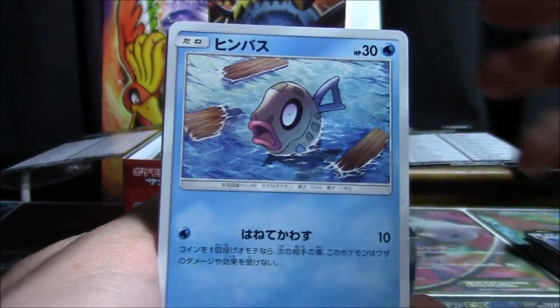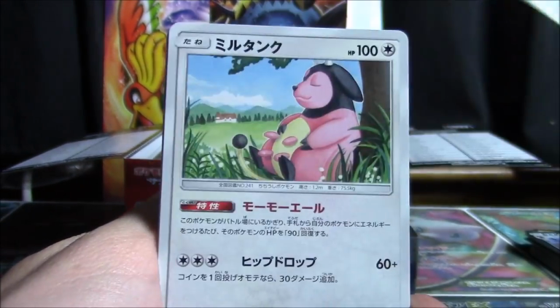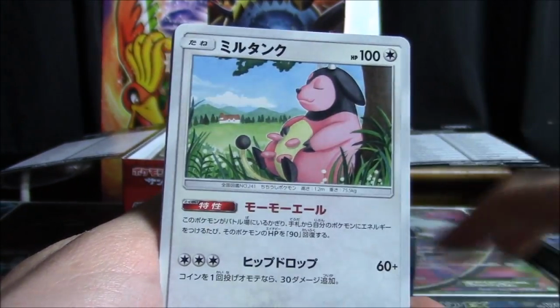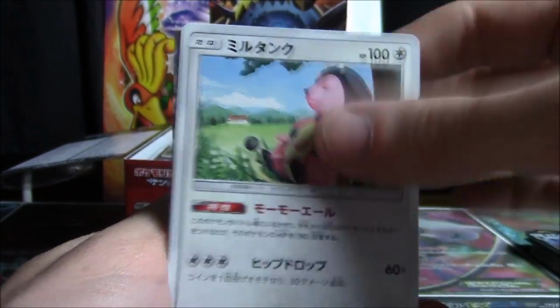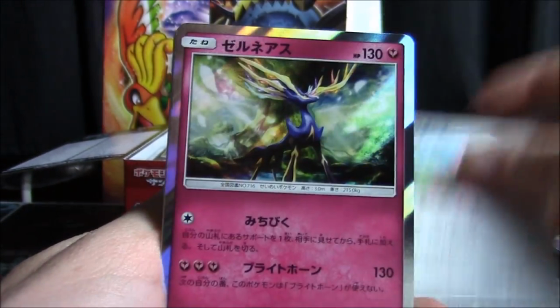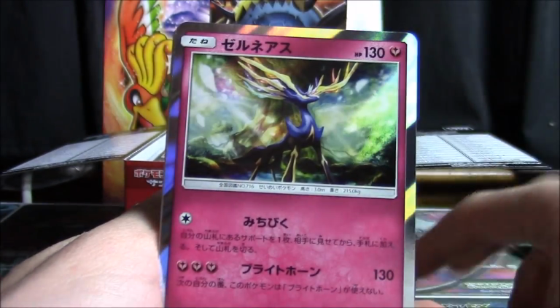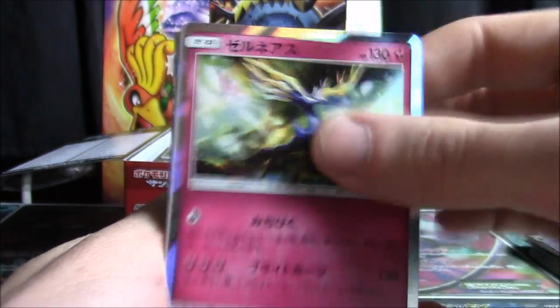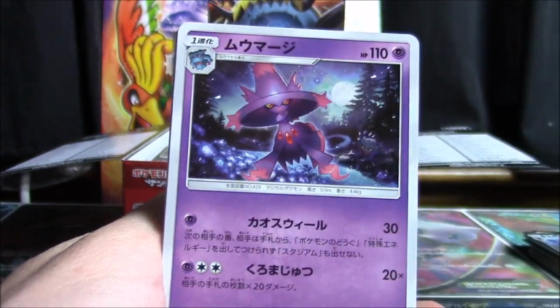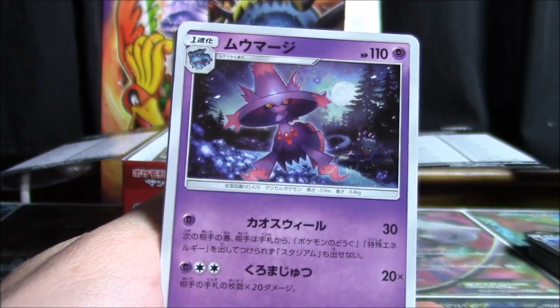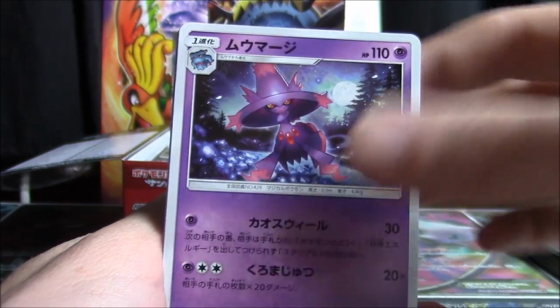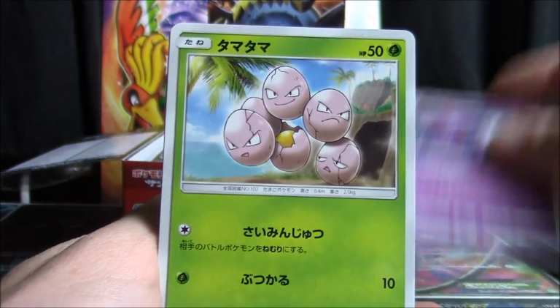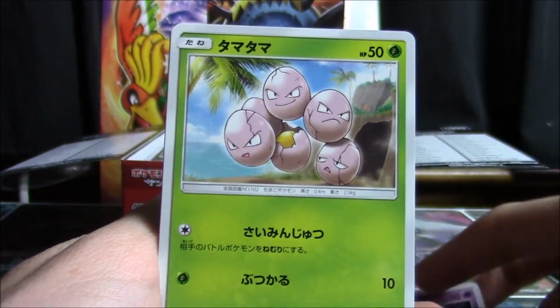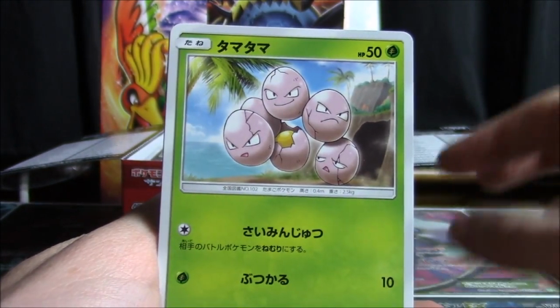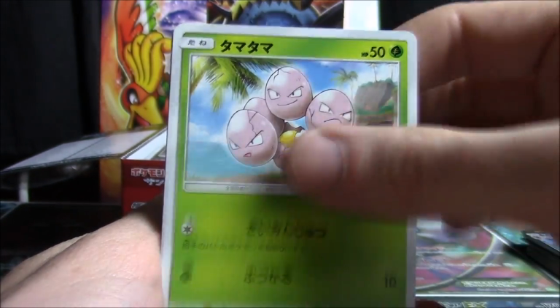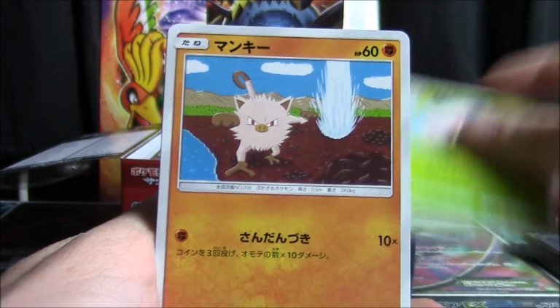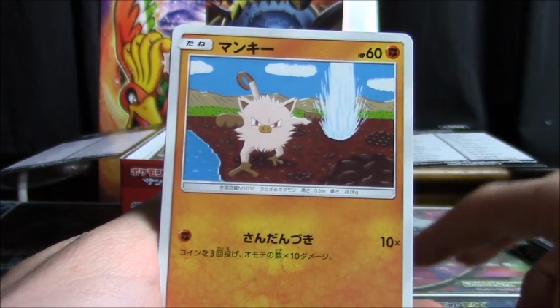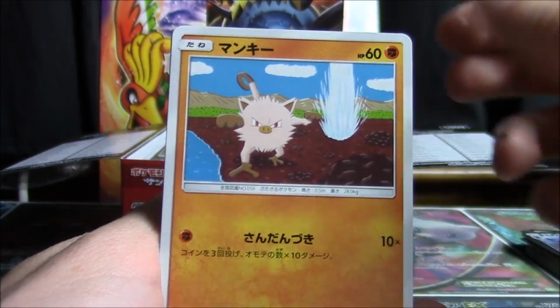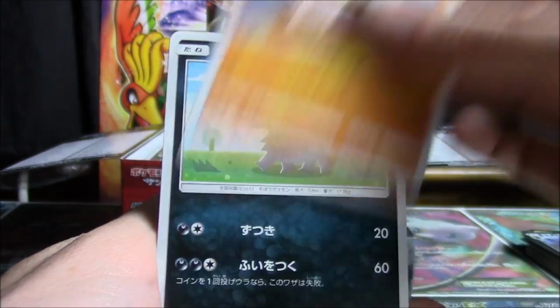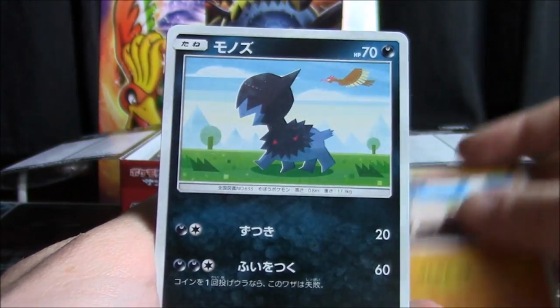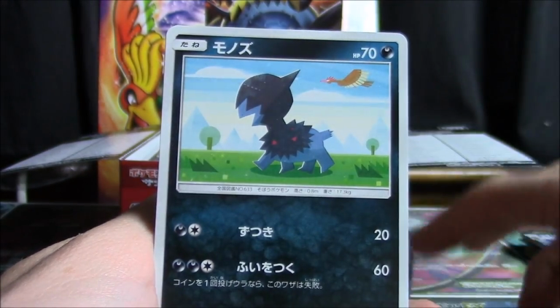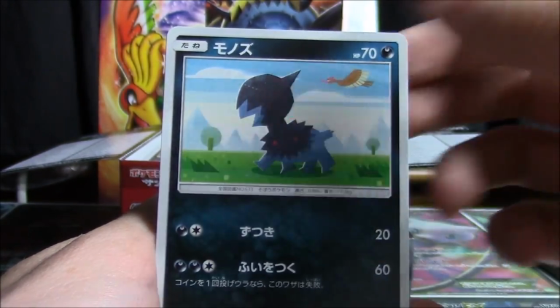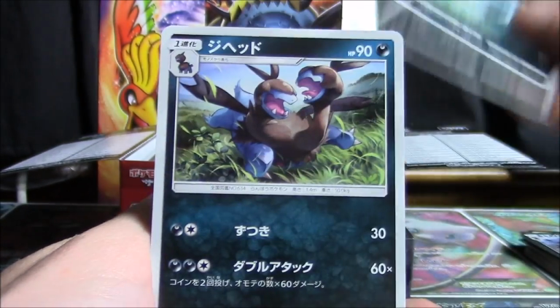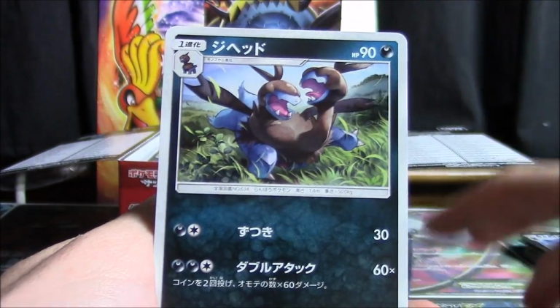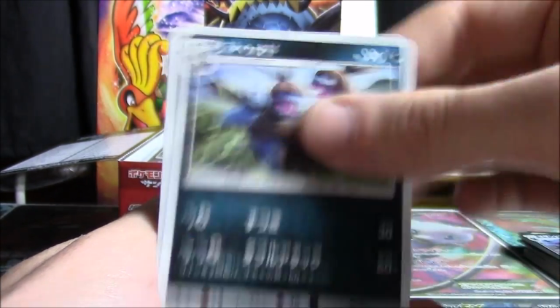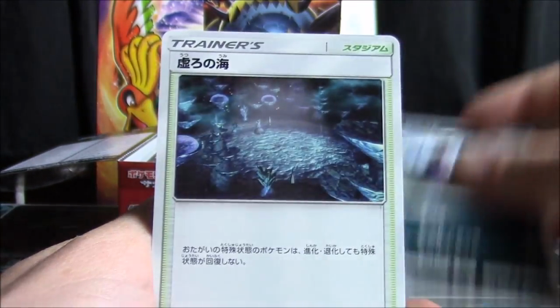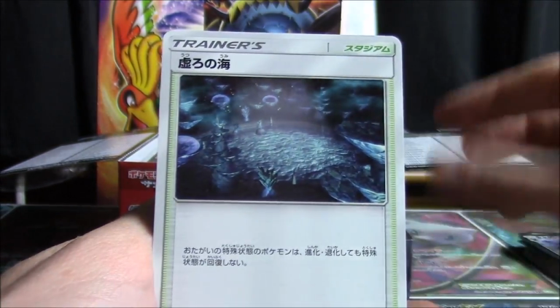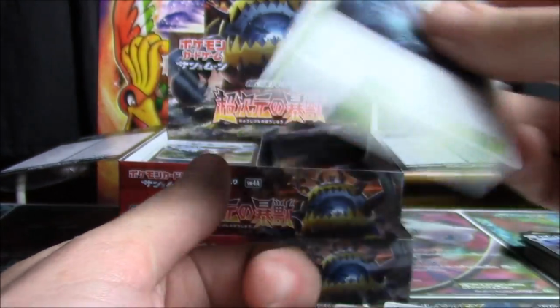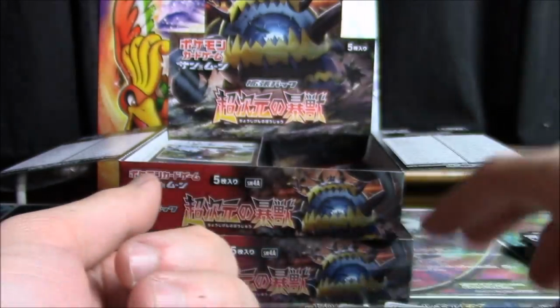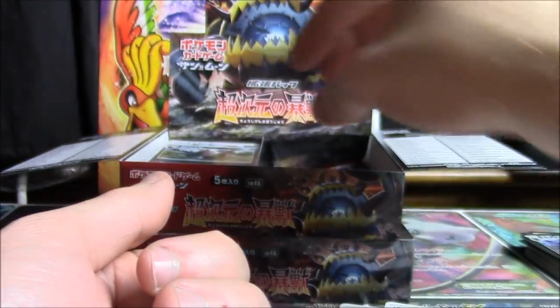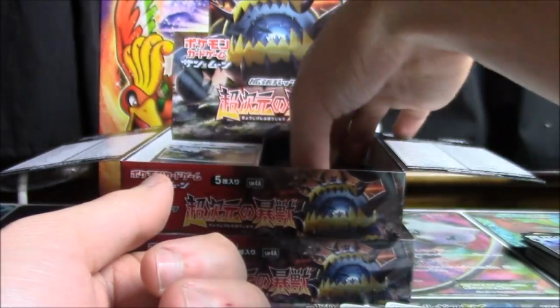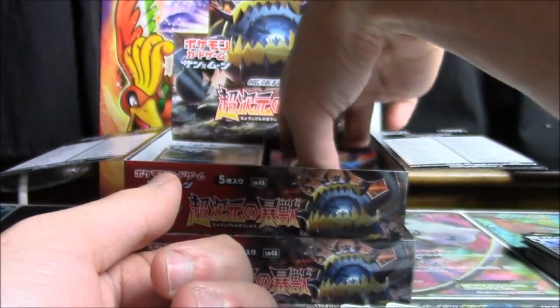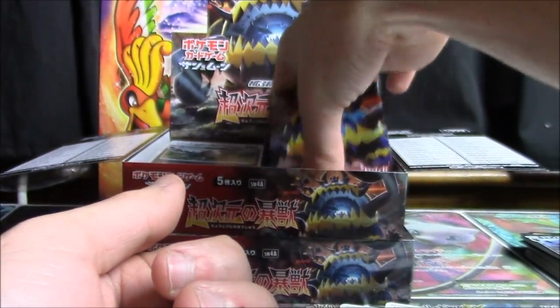We got Weedle, Phoebus, Miltank, Xerneas, Magius, Exeggcute, Mankey, Ditto, Silvally, and a Sea of Decay.